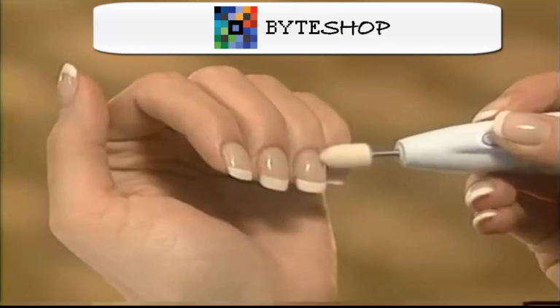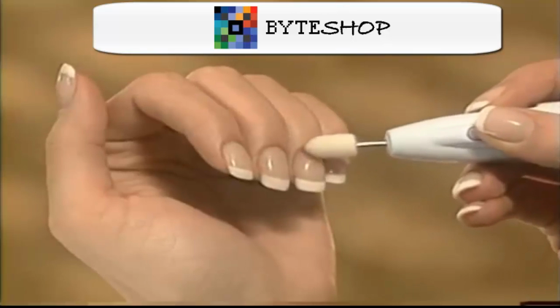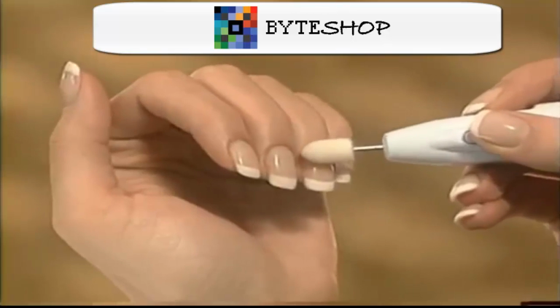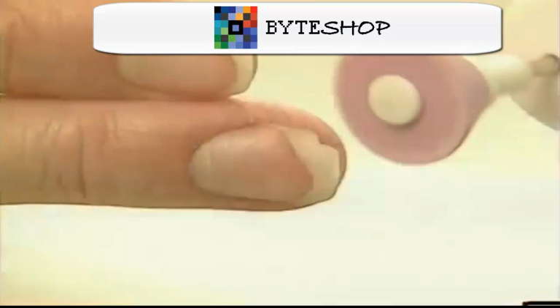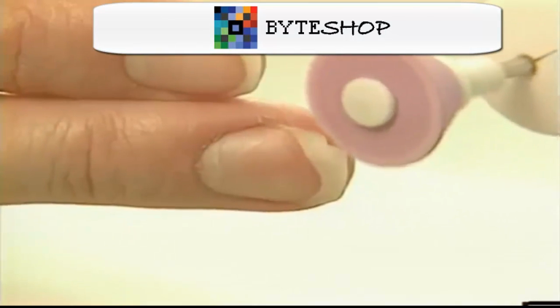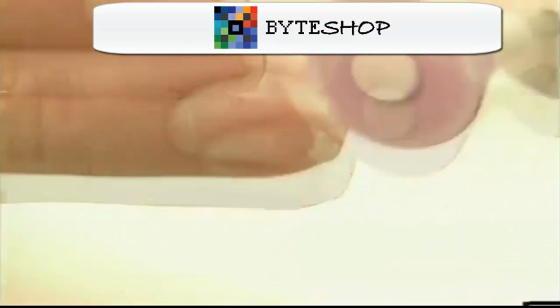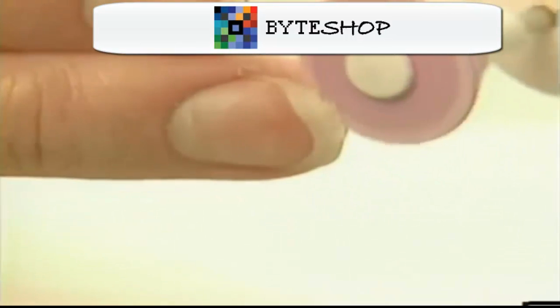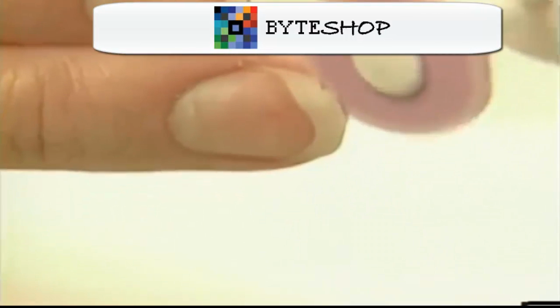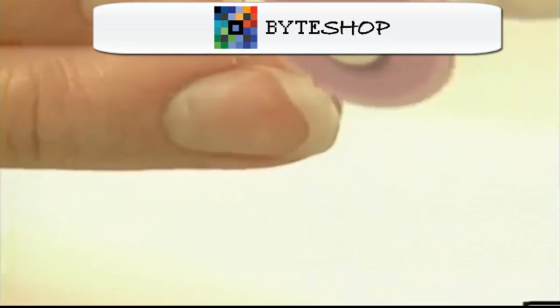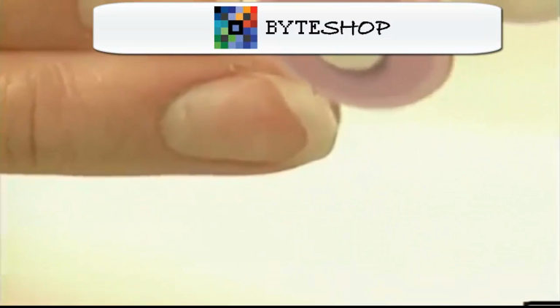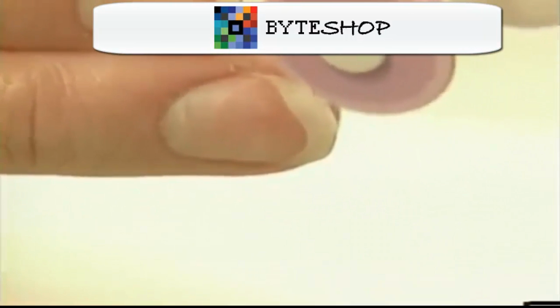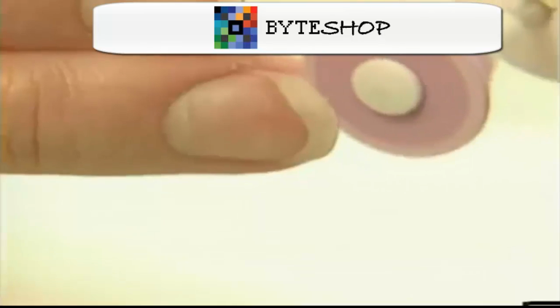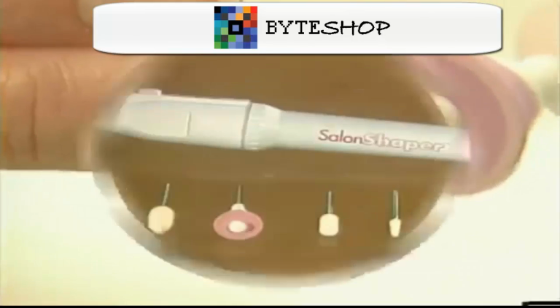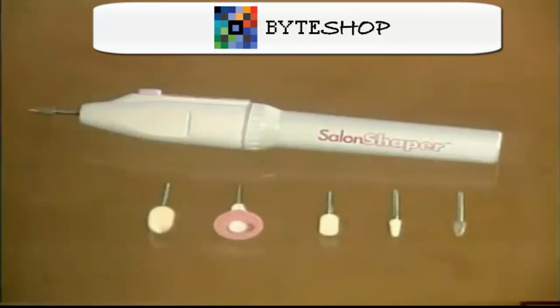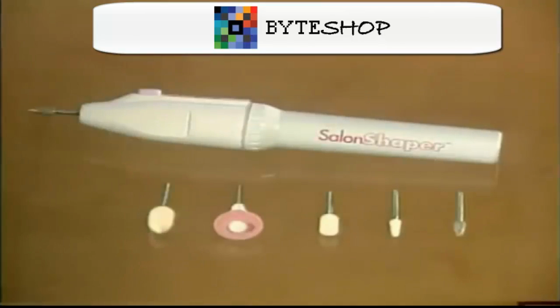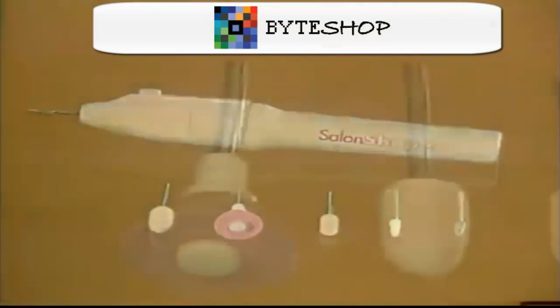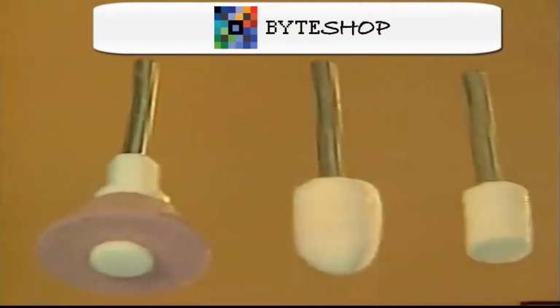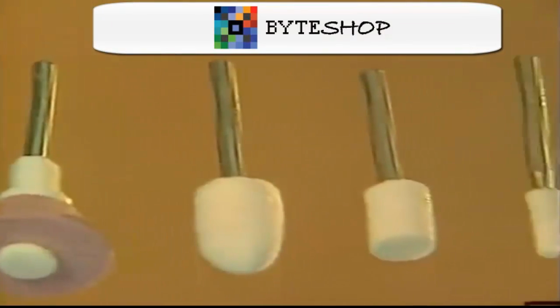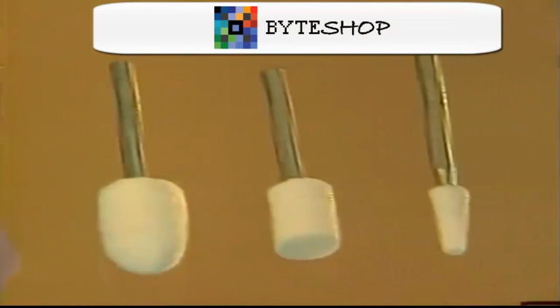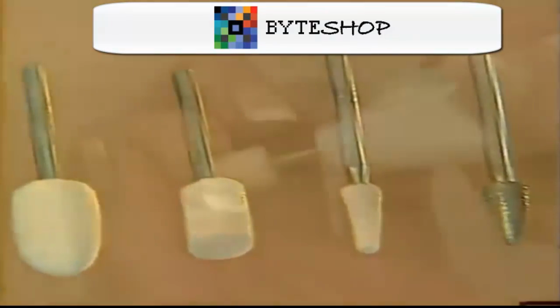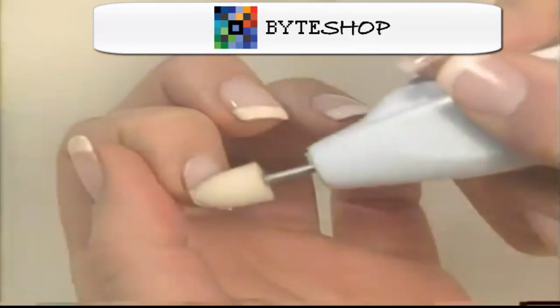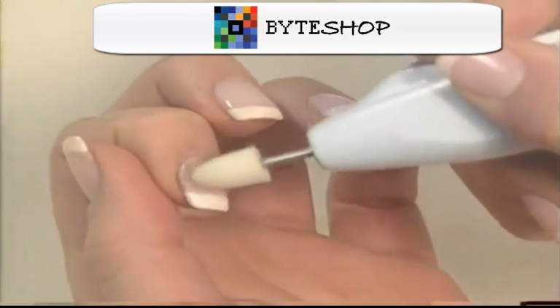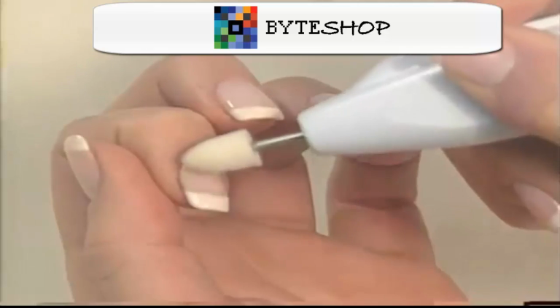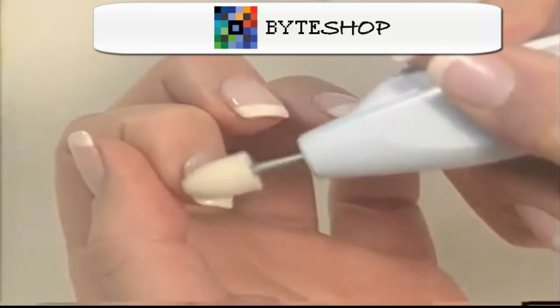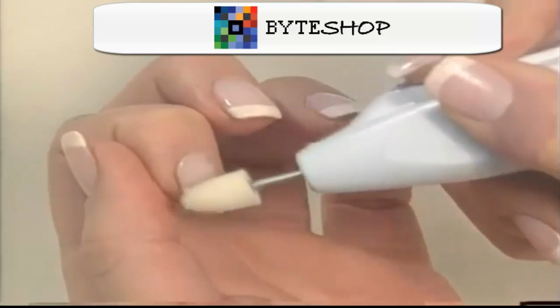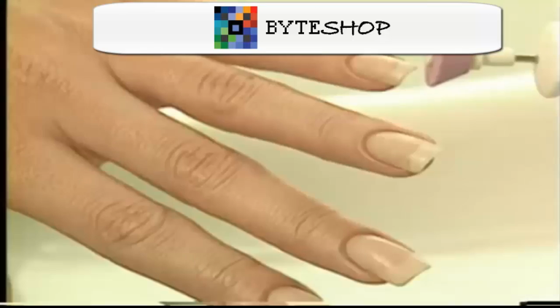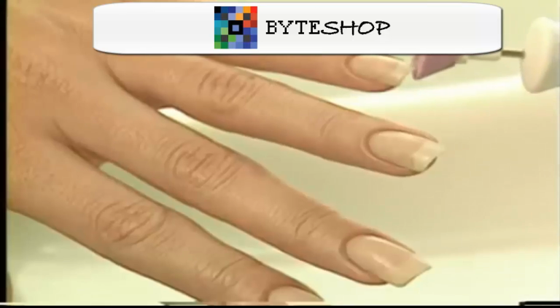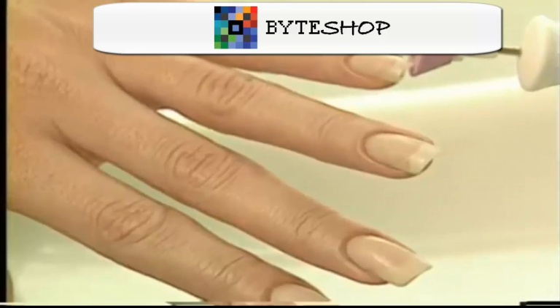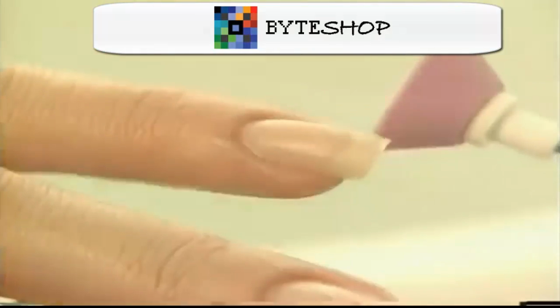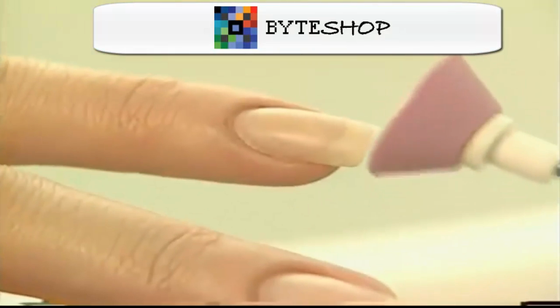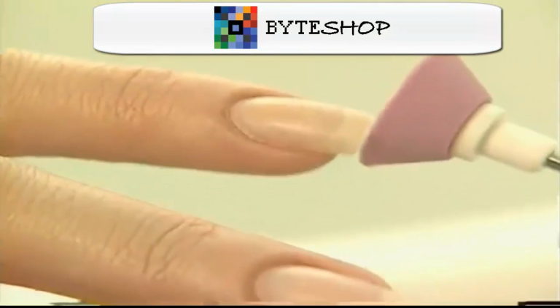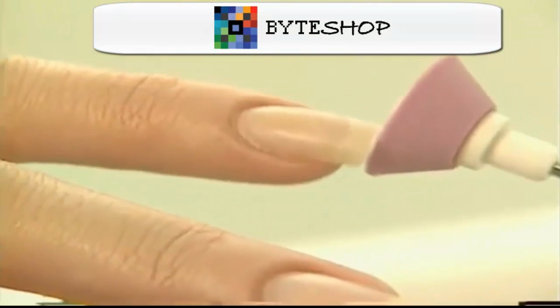Un nuevo producto diseñado para darle un manicure y pedicure de calidad profesional en la comodidad de su hogar. Tiene 5 limas giratorias de alta precisión para dar, esculpir, brillo y belleza a sus uñas fácil y rápidamente.